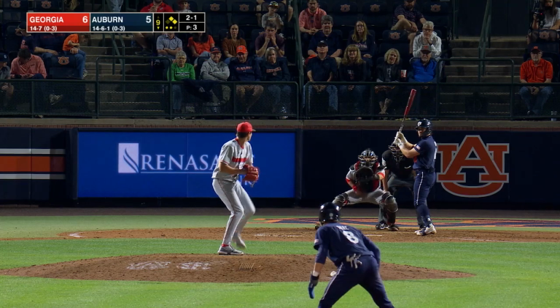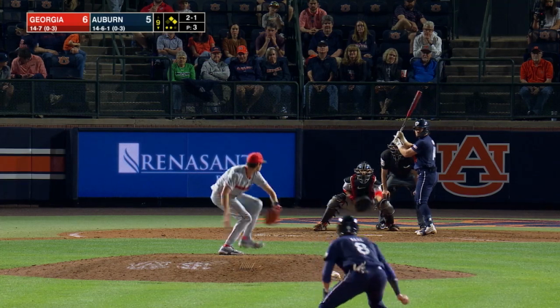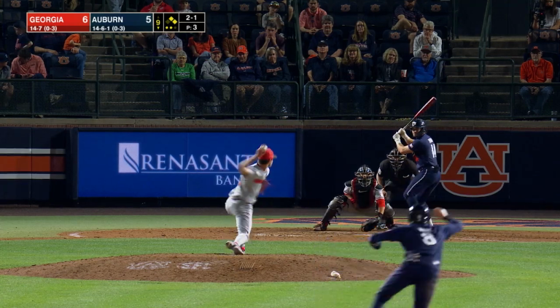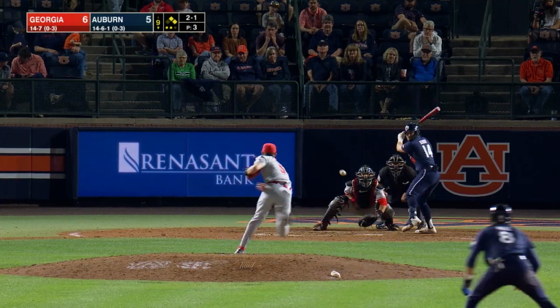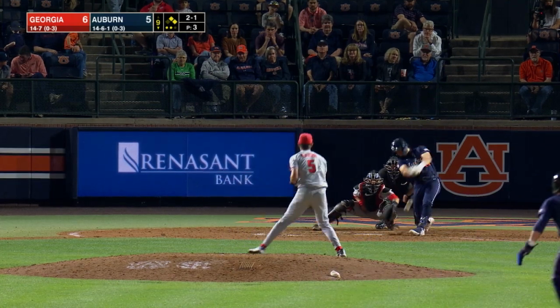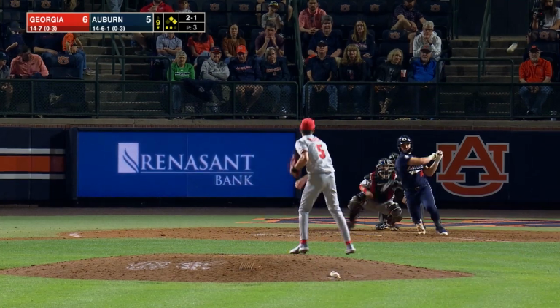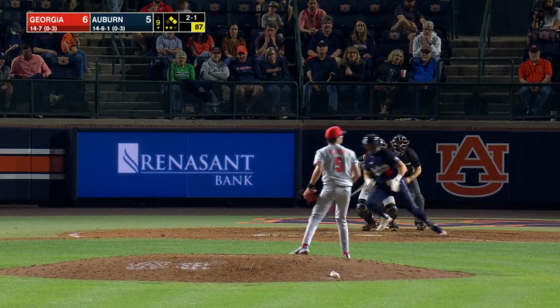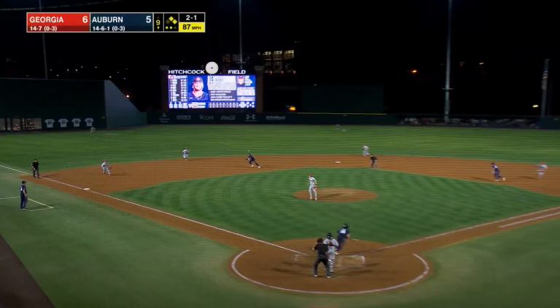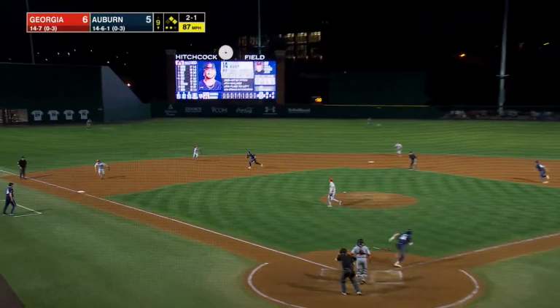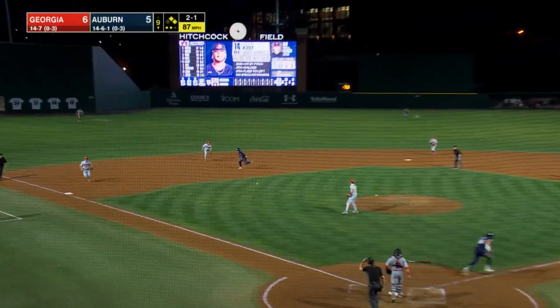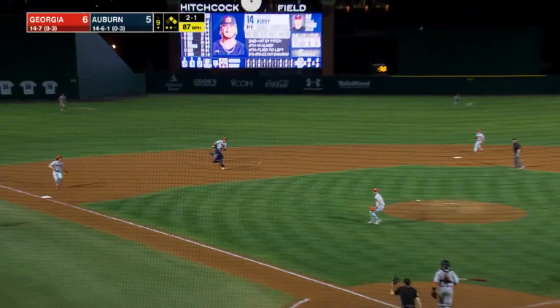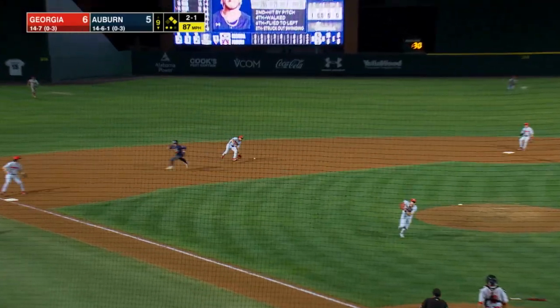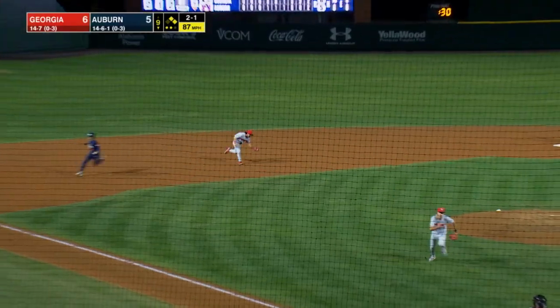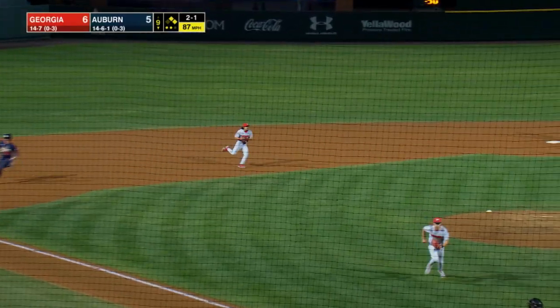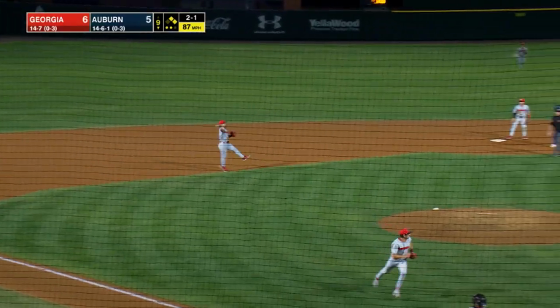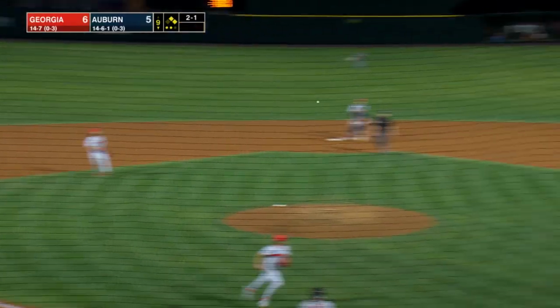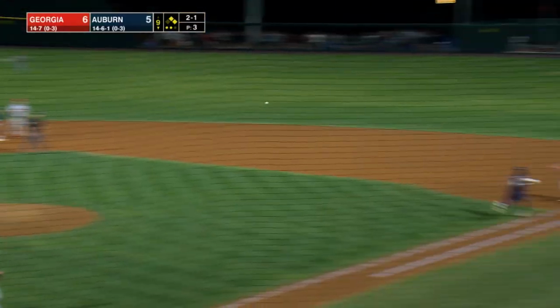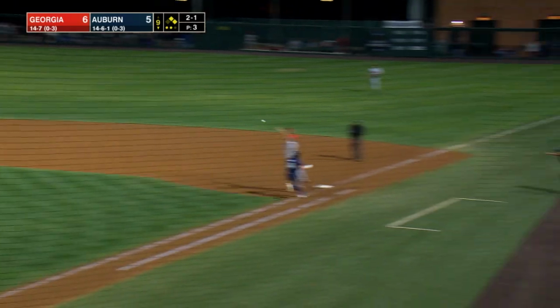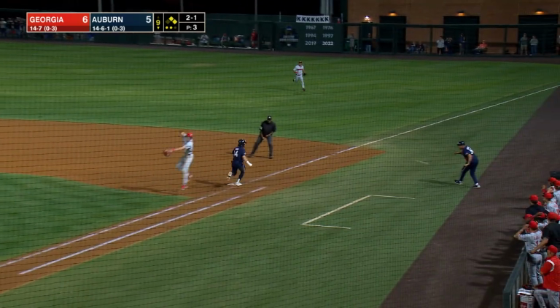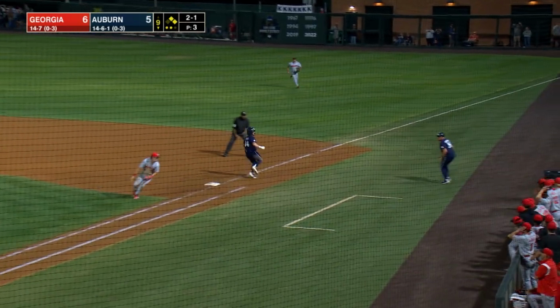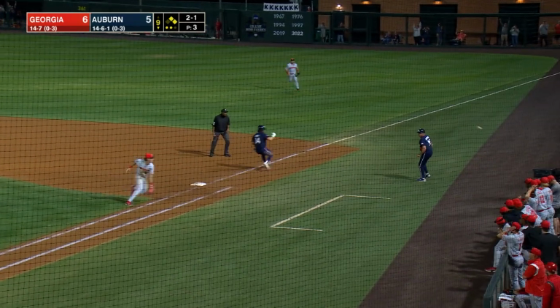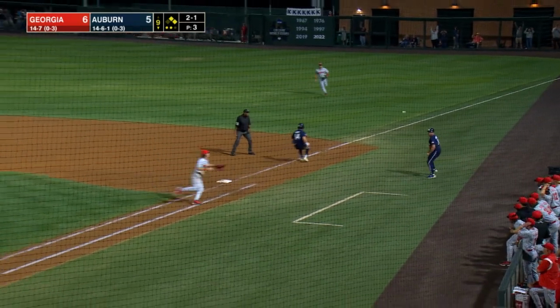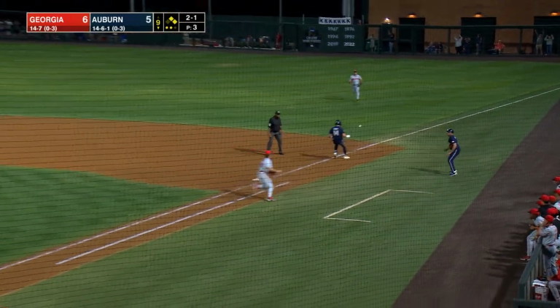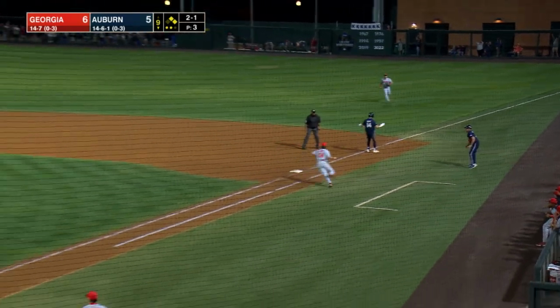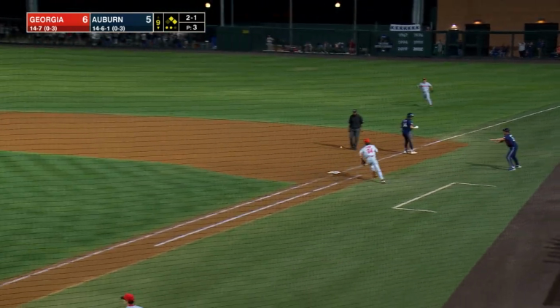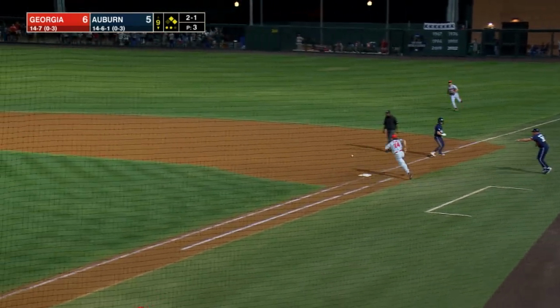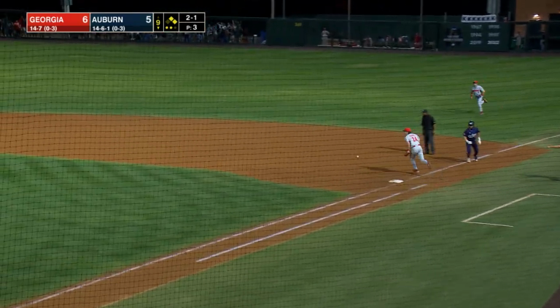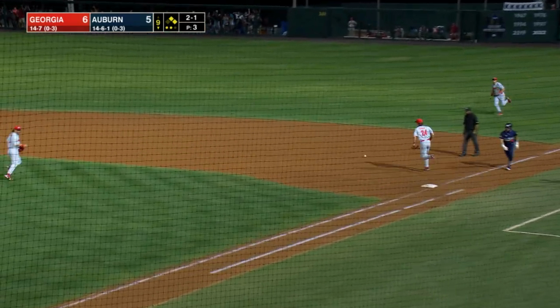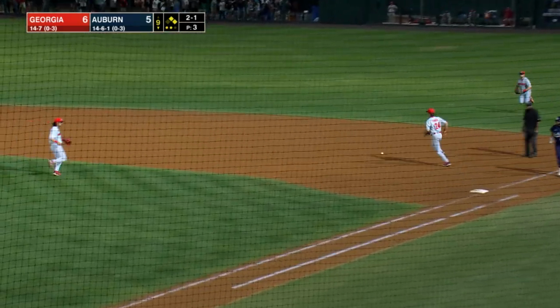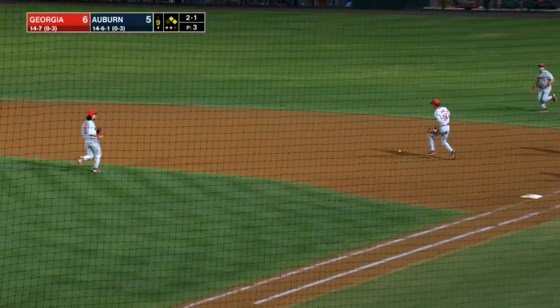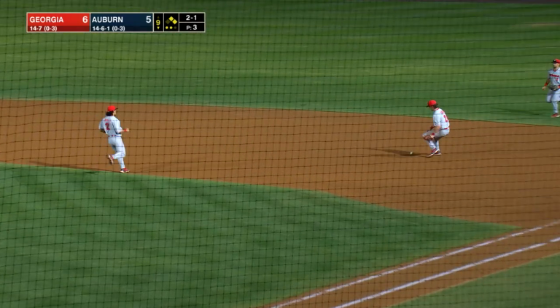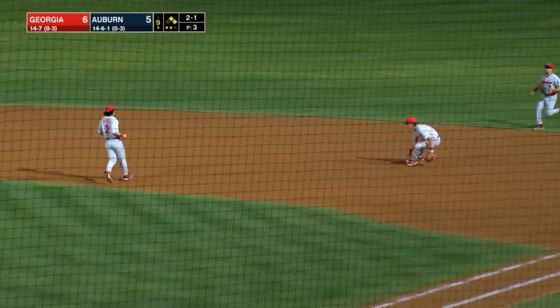Now the 2-1. Ground ball to the shortstop — he charges, he fields, he throws. It's off the back and it gets away. Here comes Ware. The game is tied.